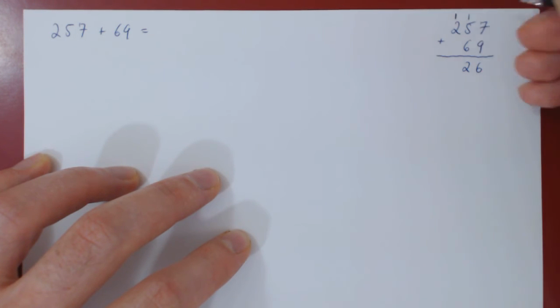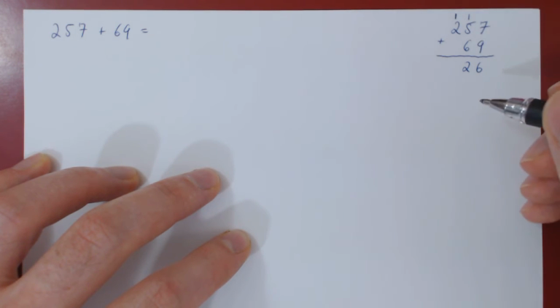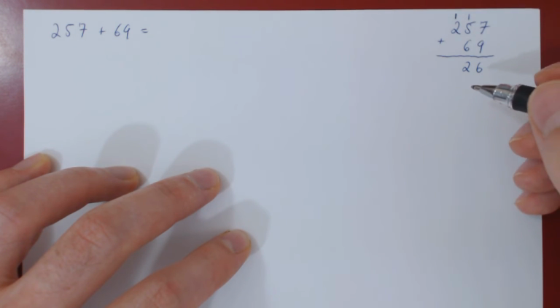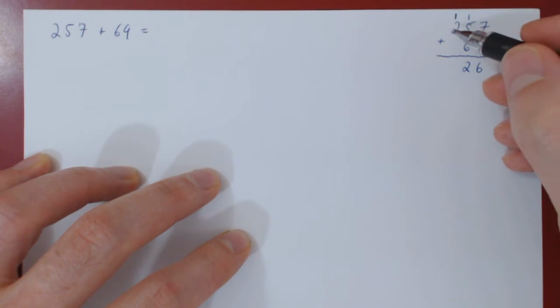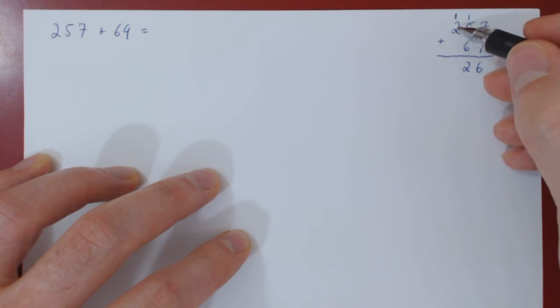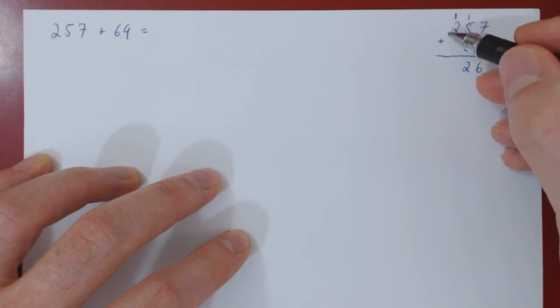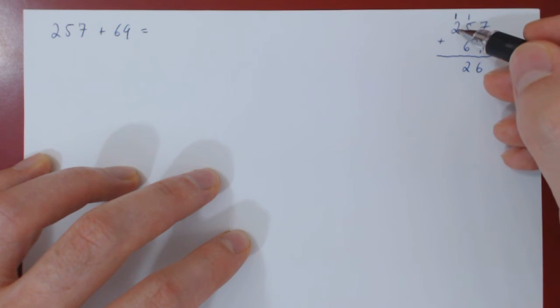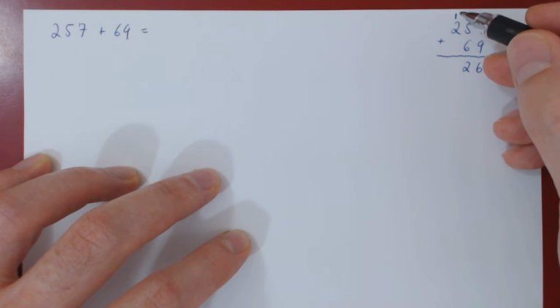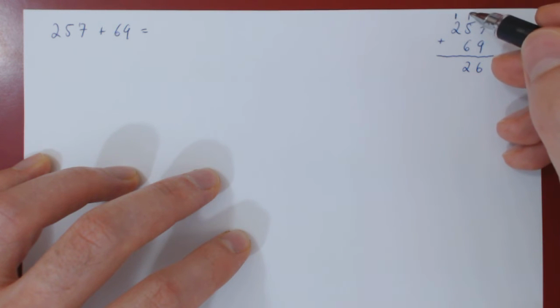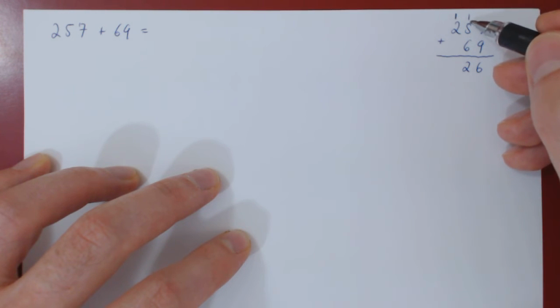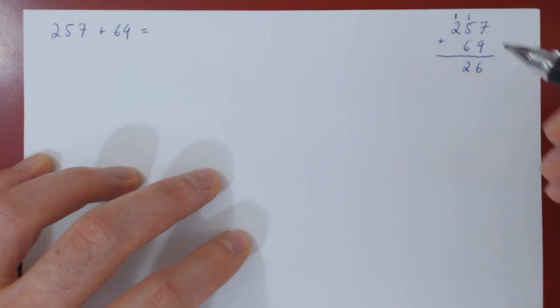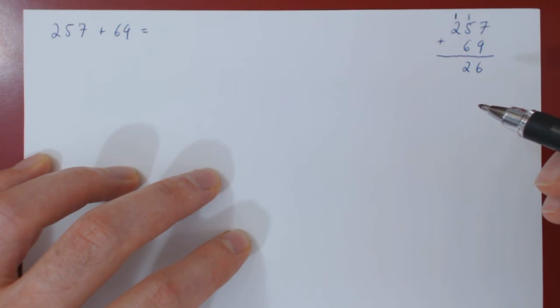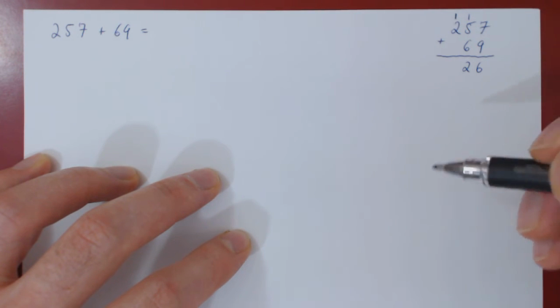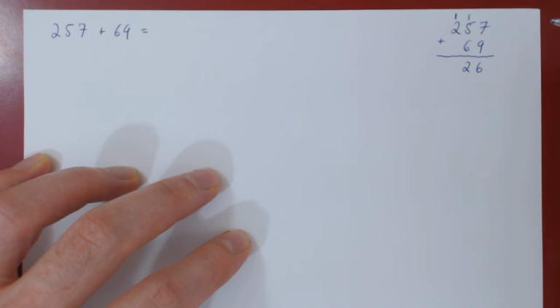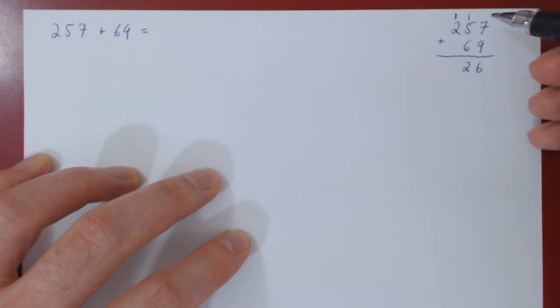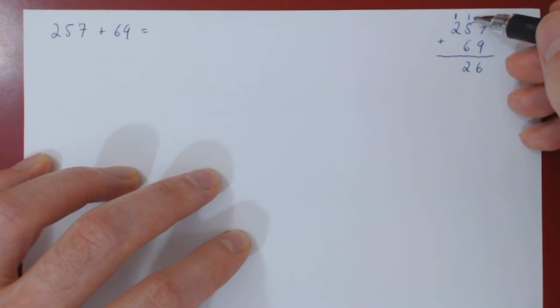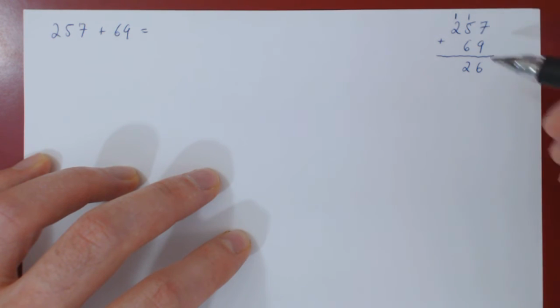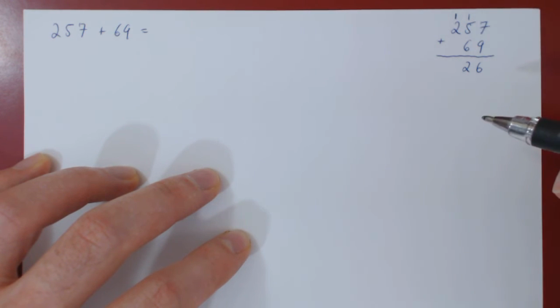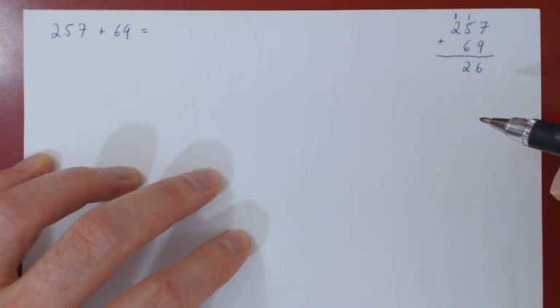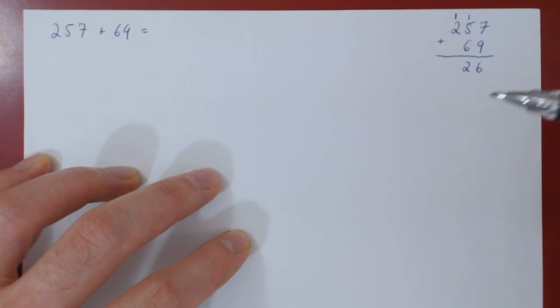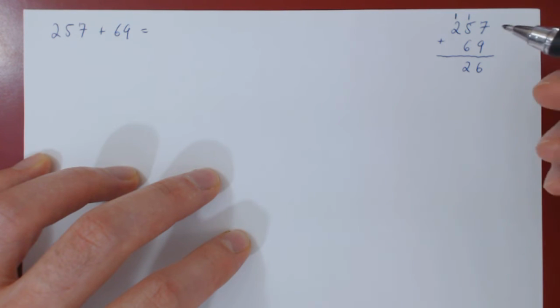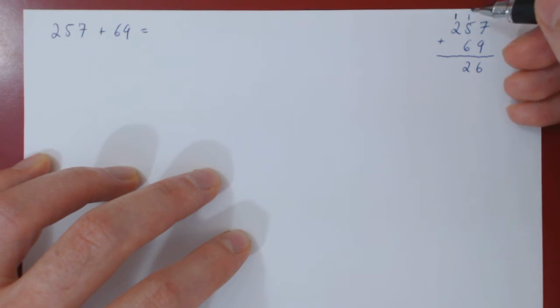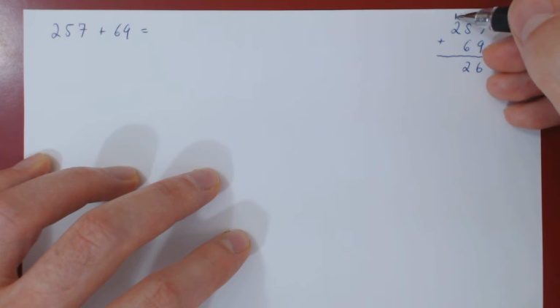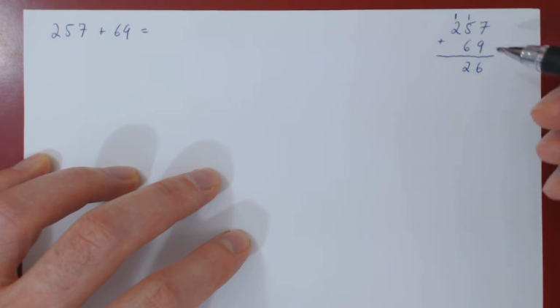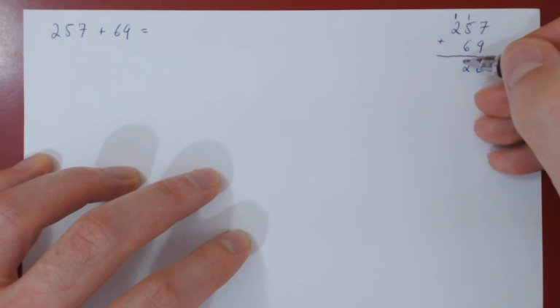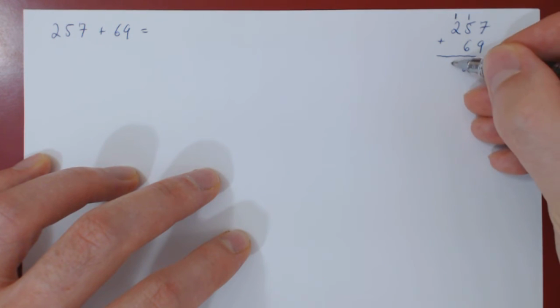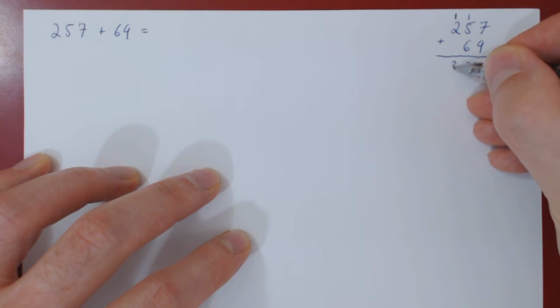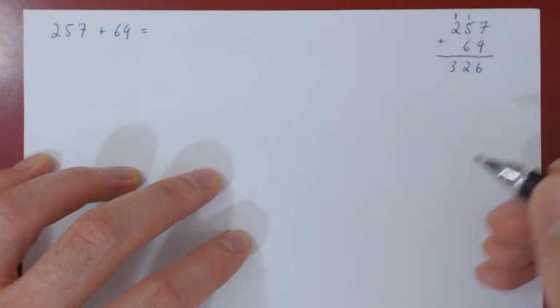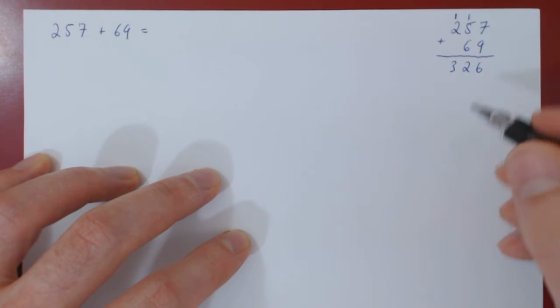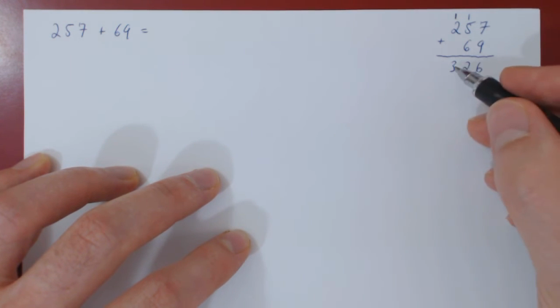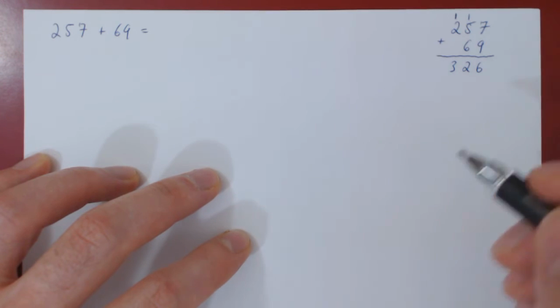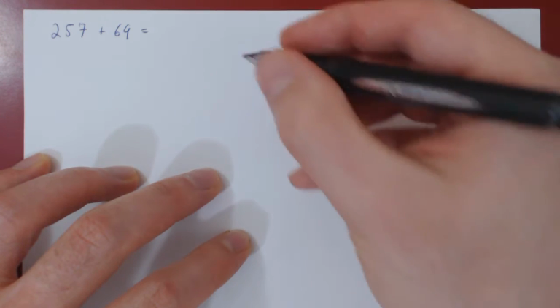So as a 1 again, as the third digit is 10 times larger in magnitude than the second digit, the previous one. And 1 plus 2 is 3, and so the answer is 326.